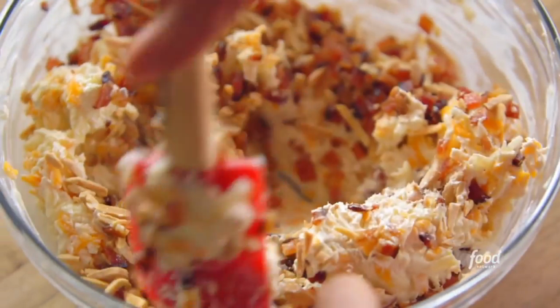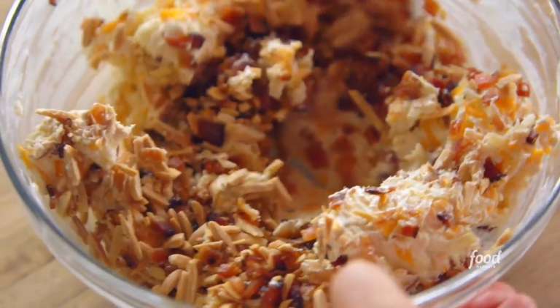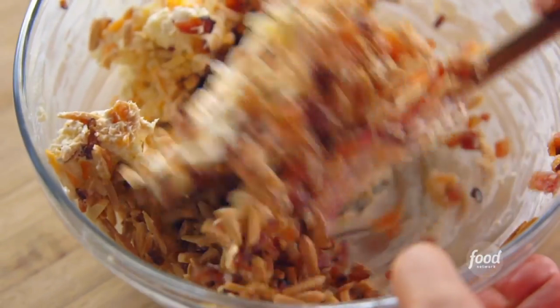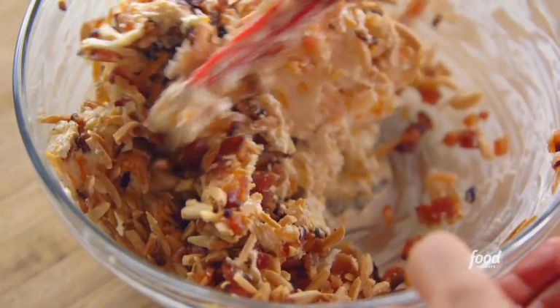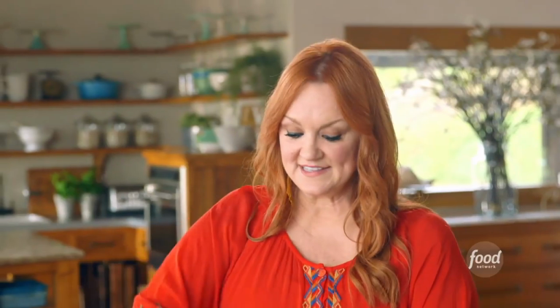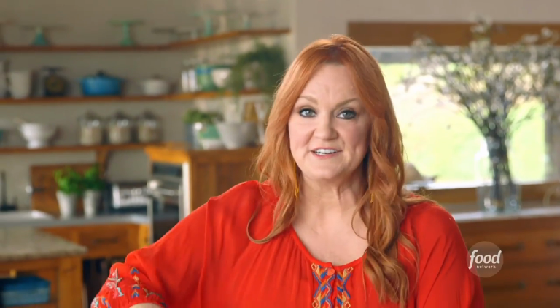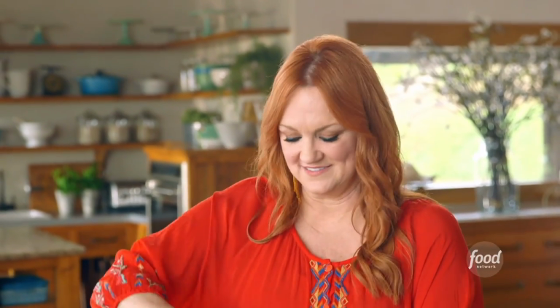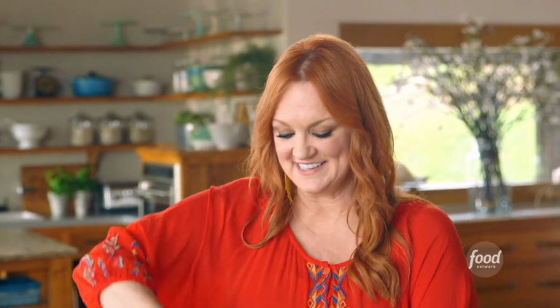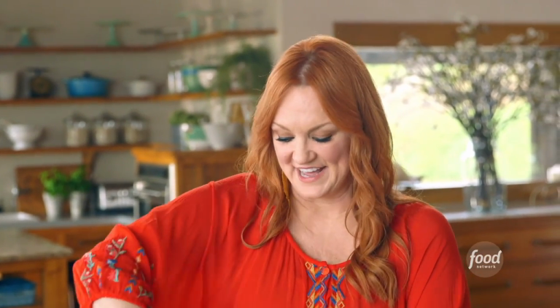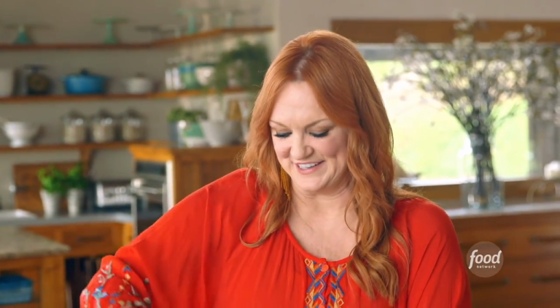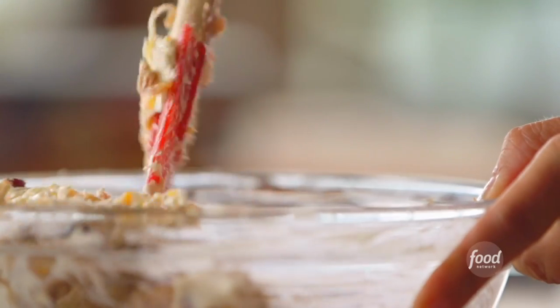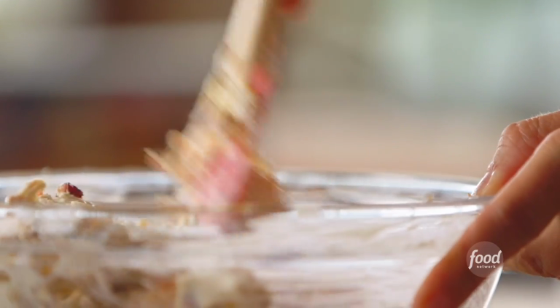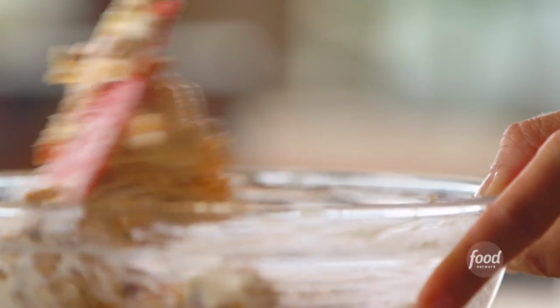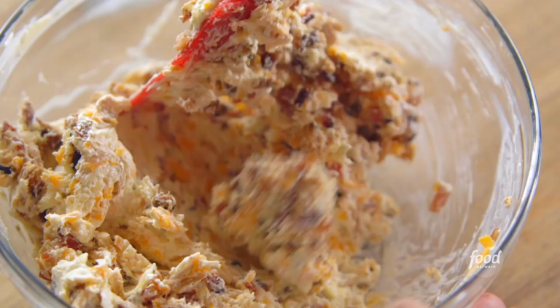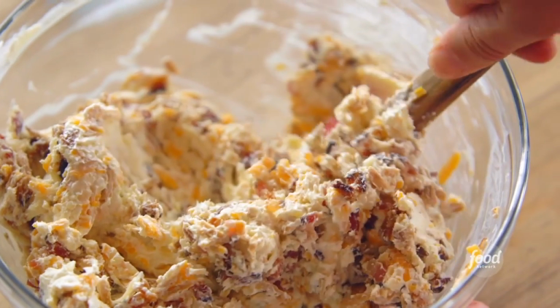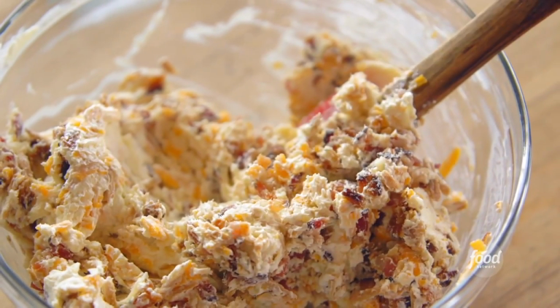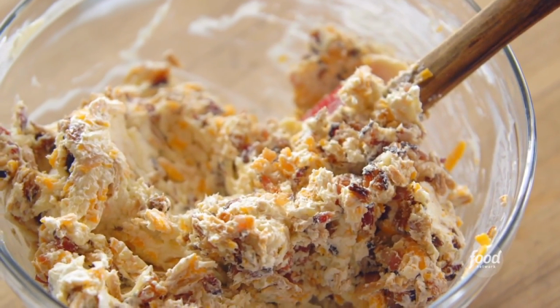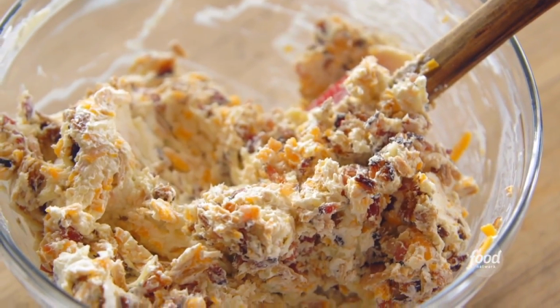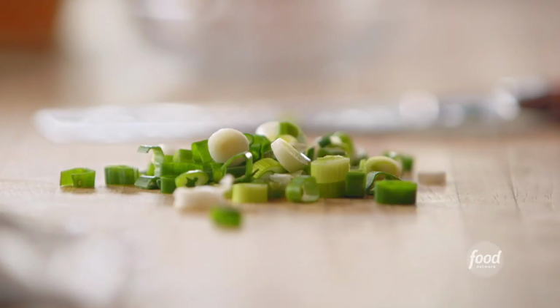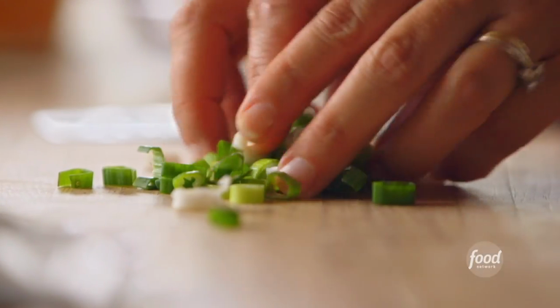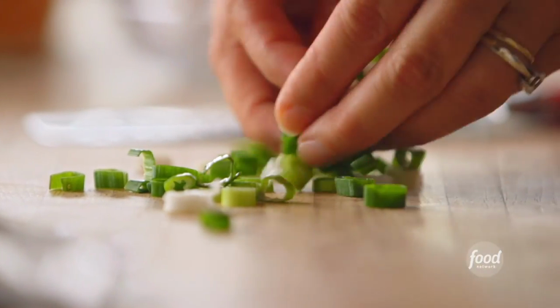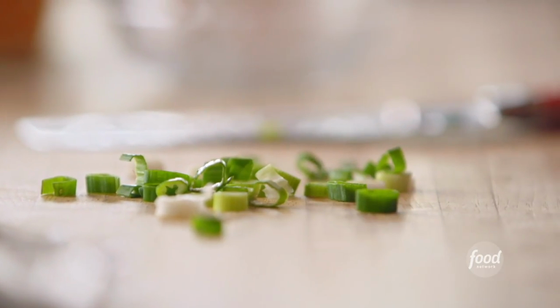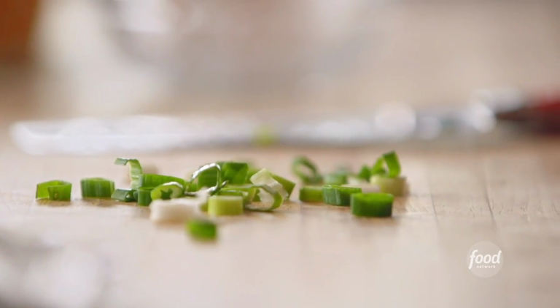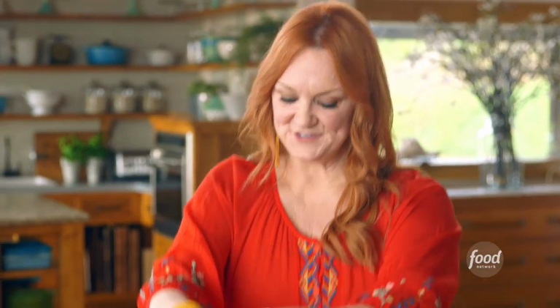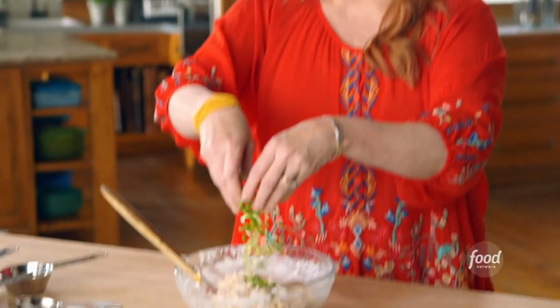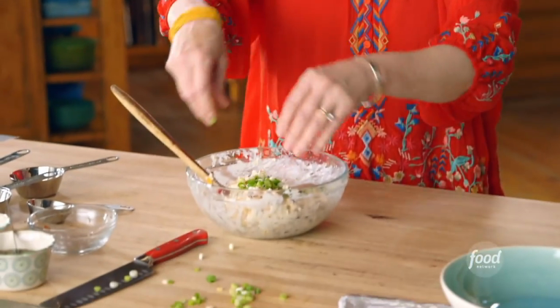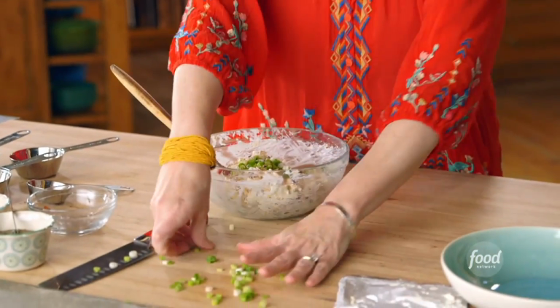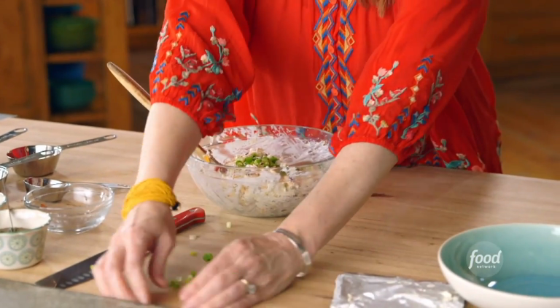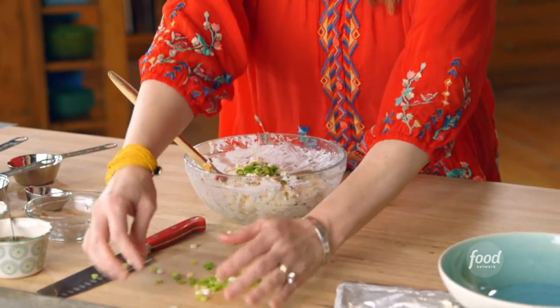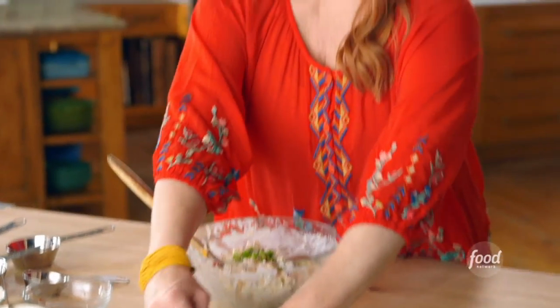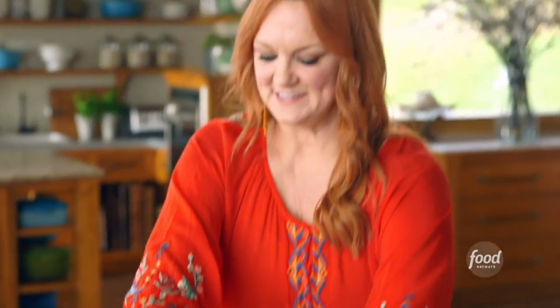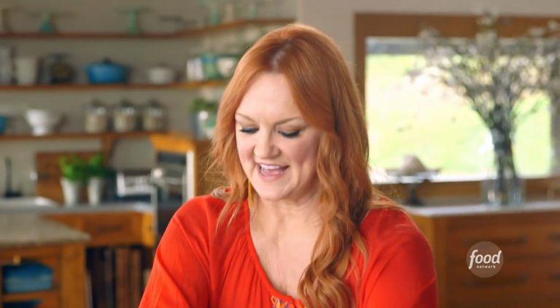I could stop right here and eat this for dinner — it is that good. The nuts and the bacon are mixed in. So I have a big pile of sliced green onions, three green onions to be exact.